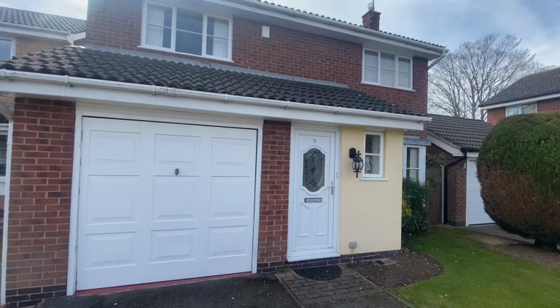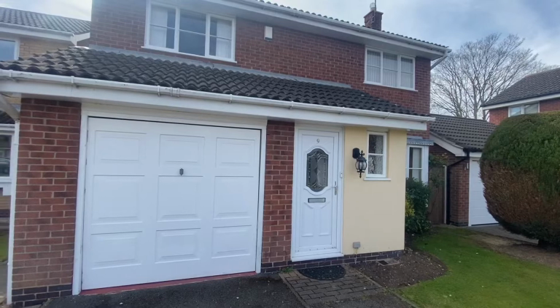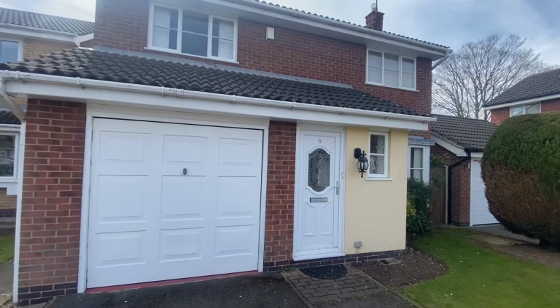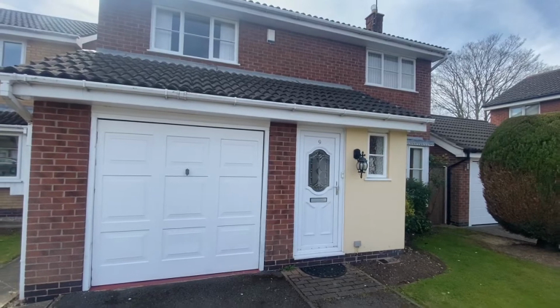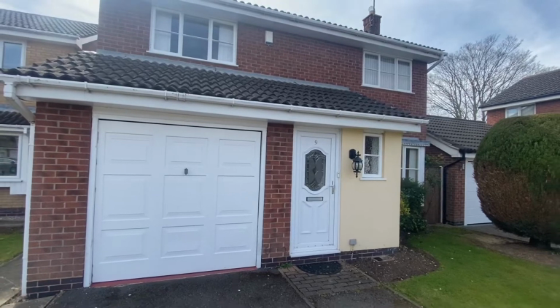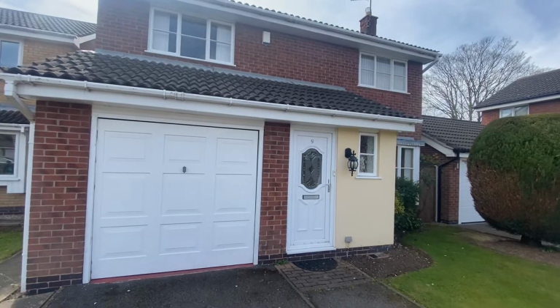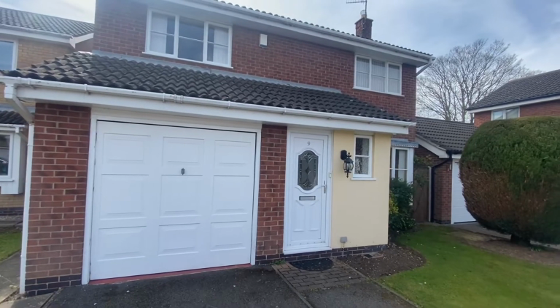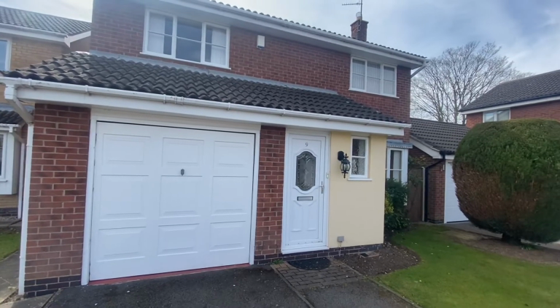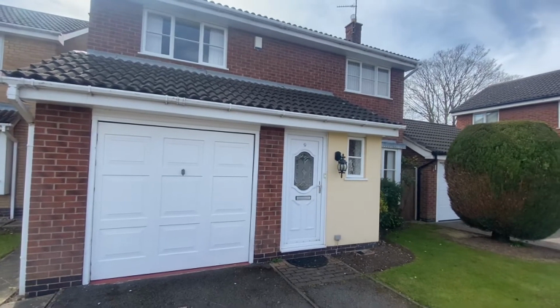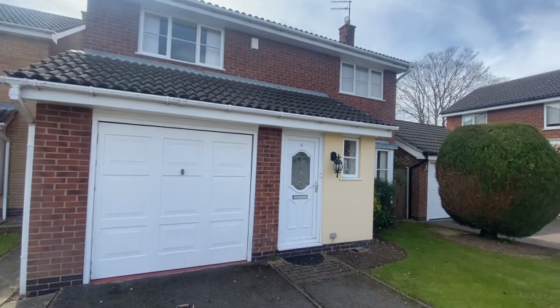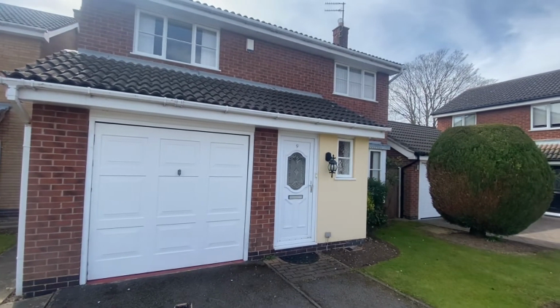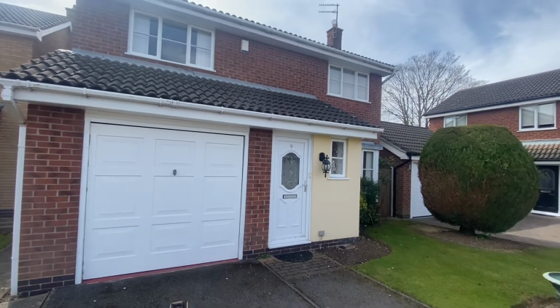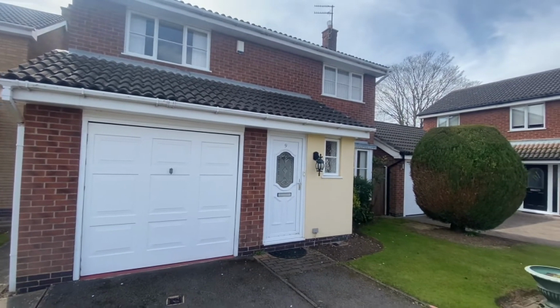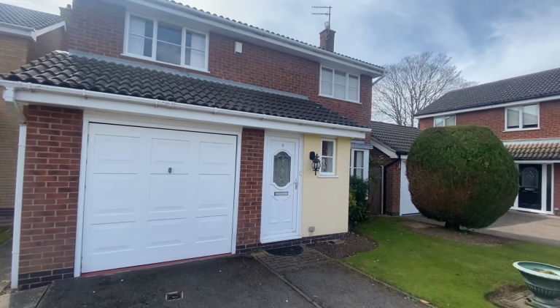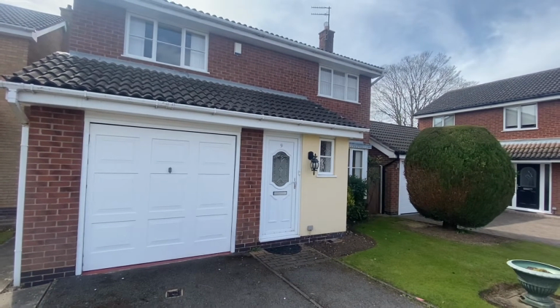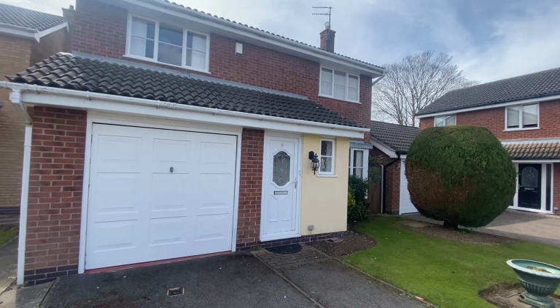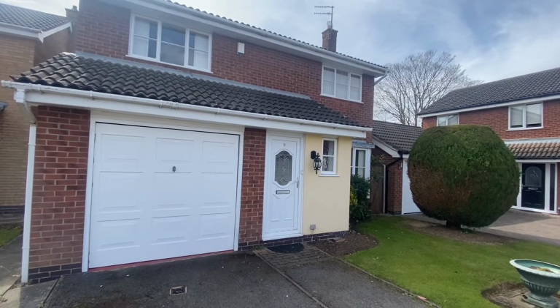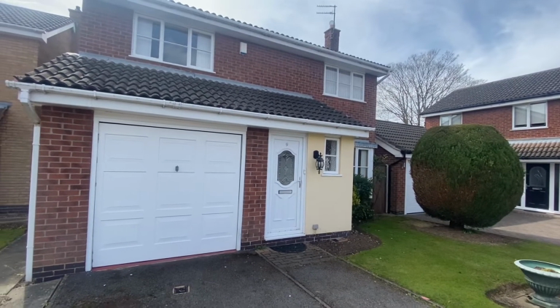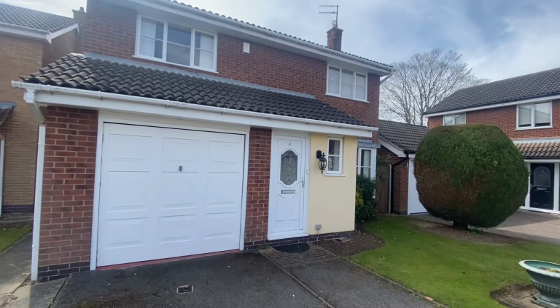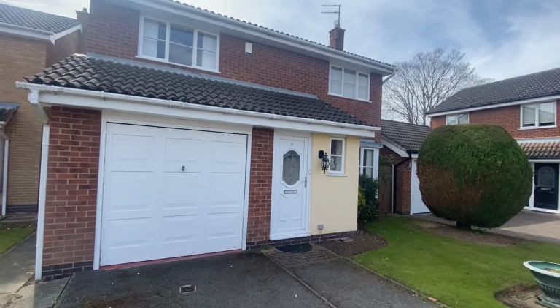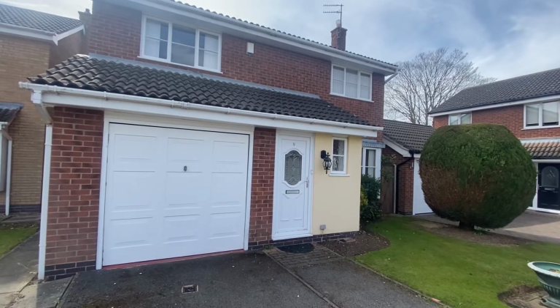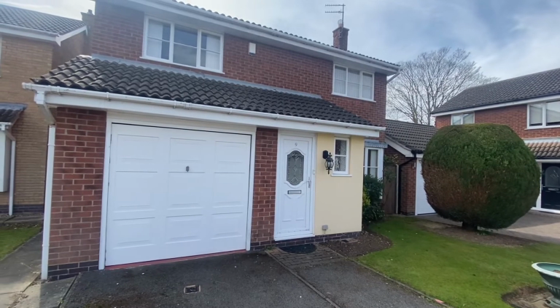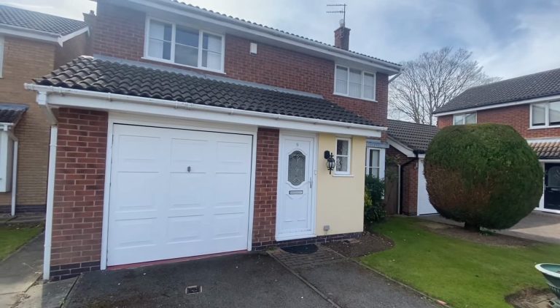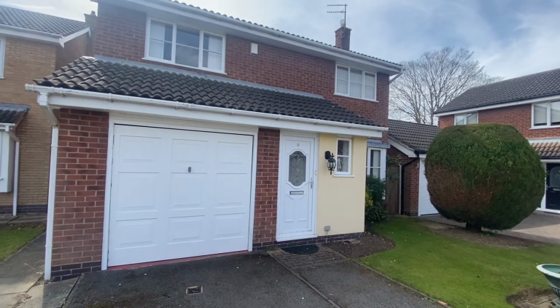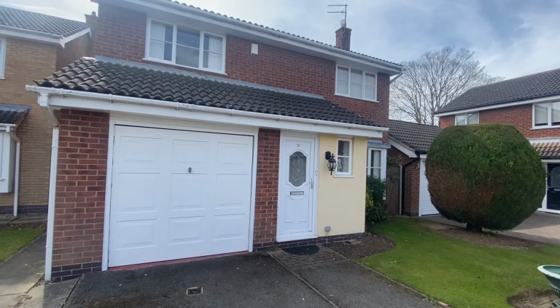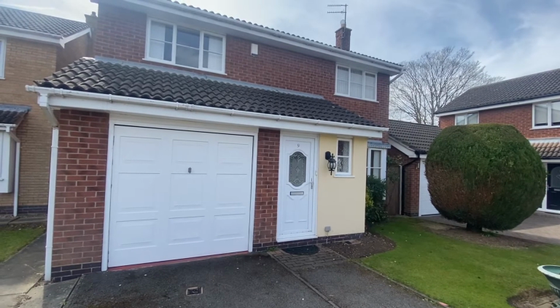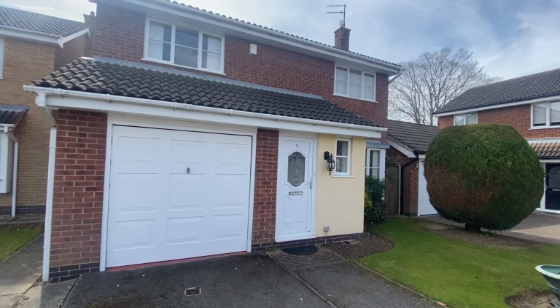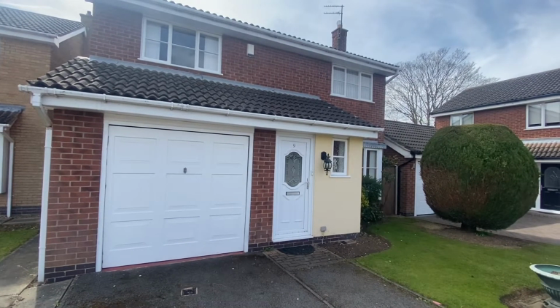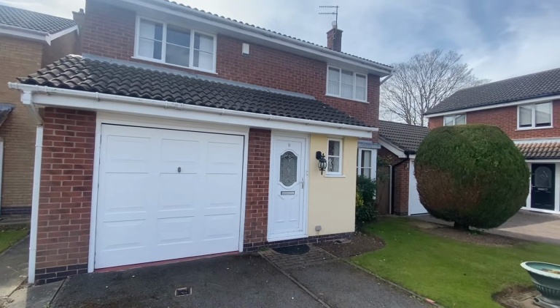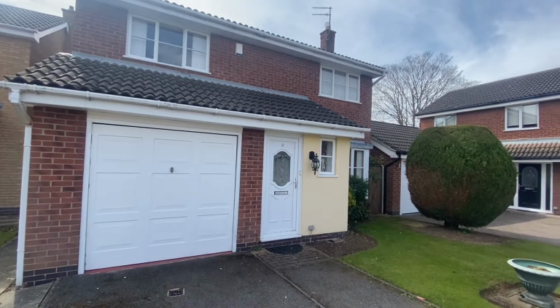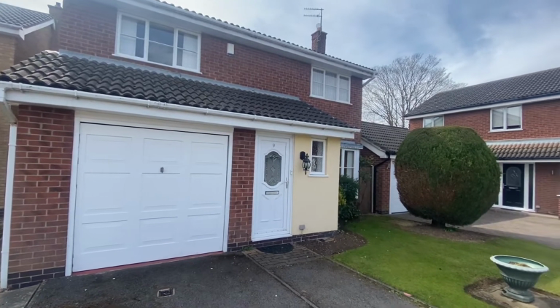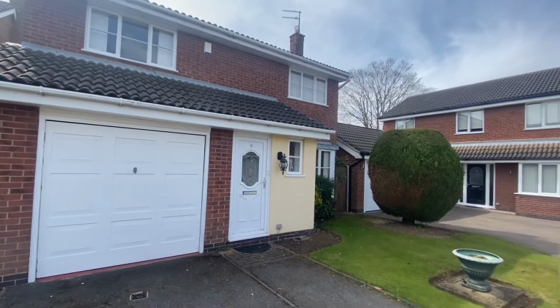We're here for a video tour on Bremer Drive in Gedling. This property is a four bedroom detached house situated down a quiet cul-de-sac.